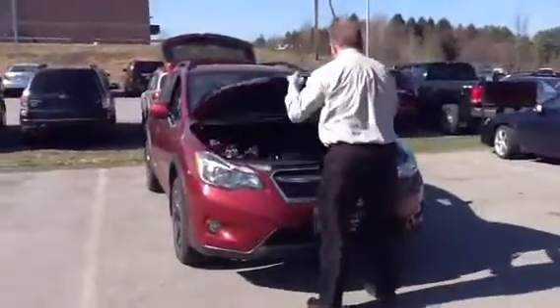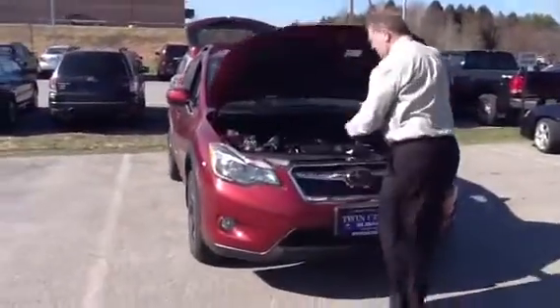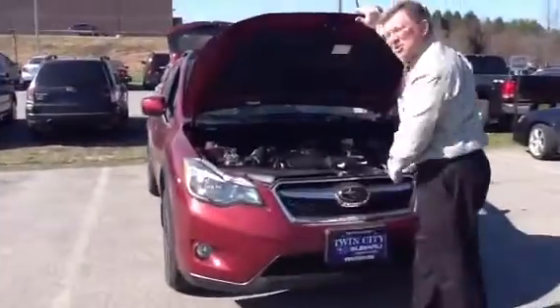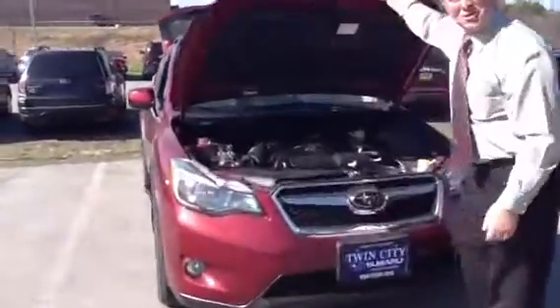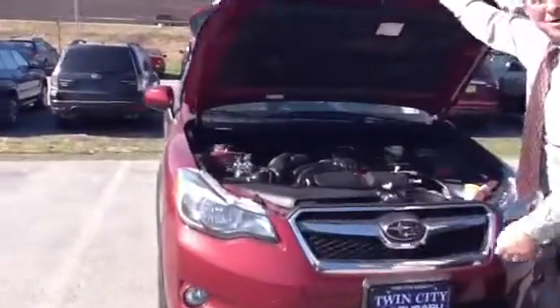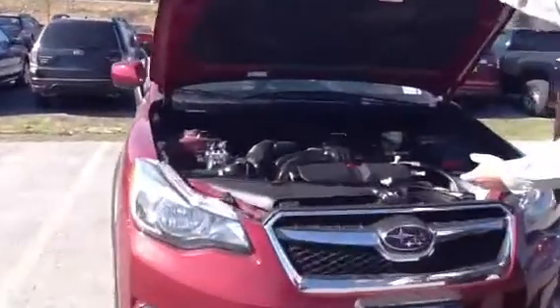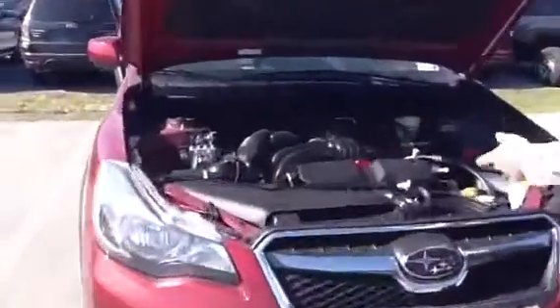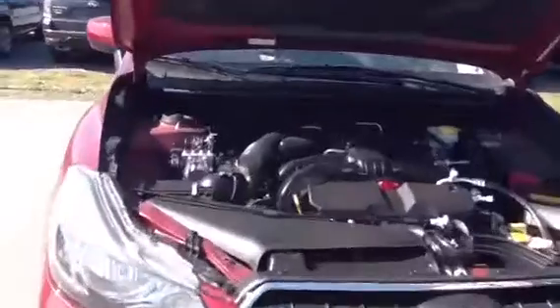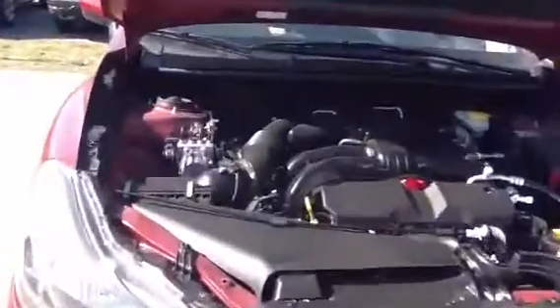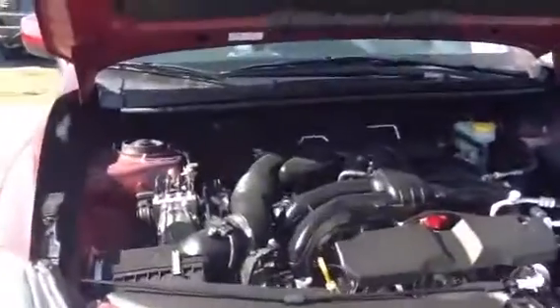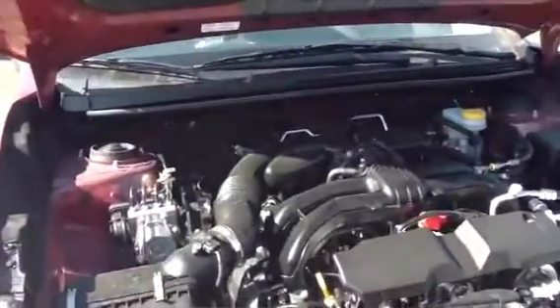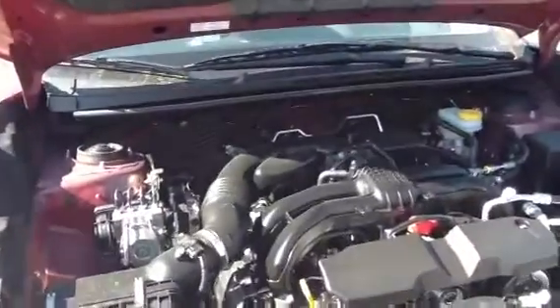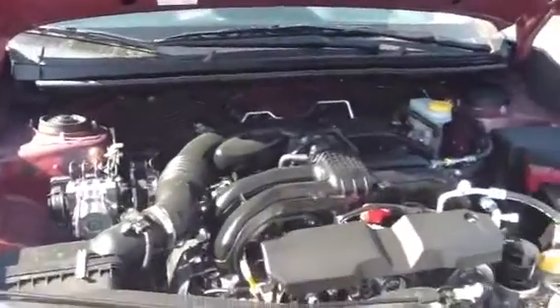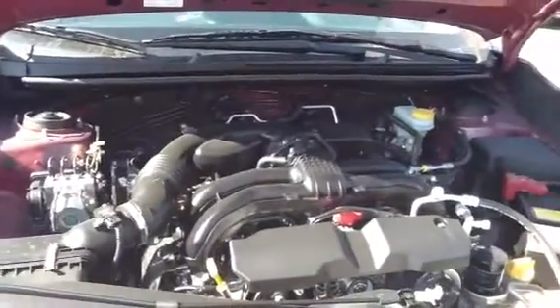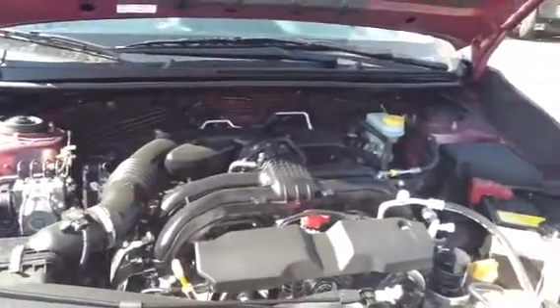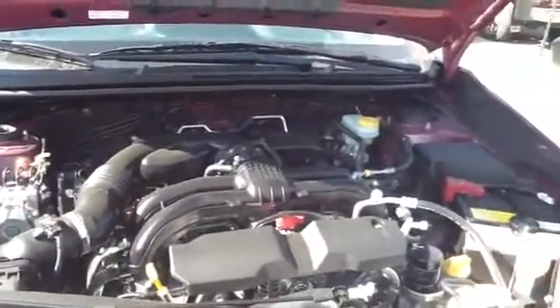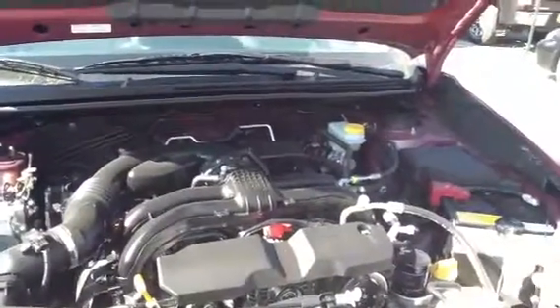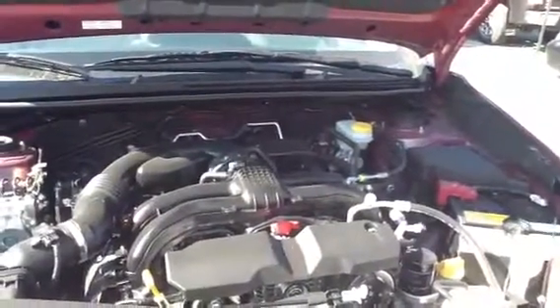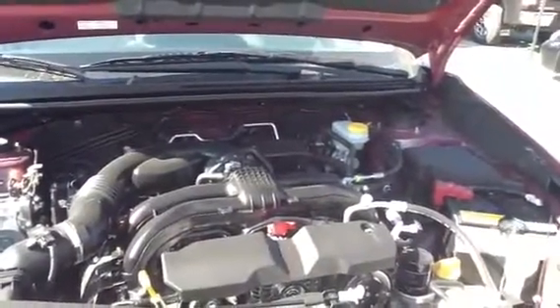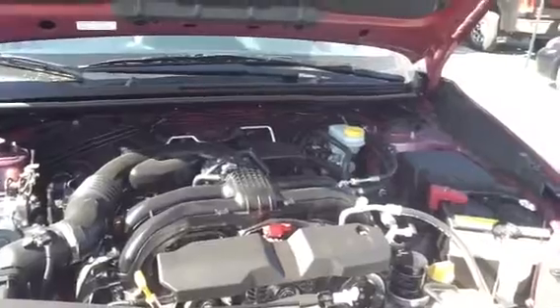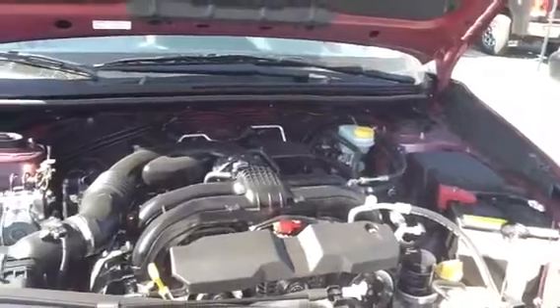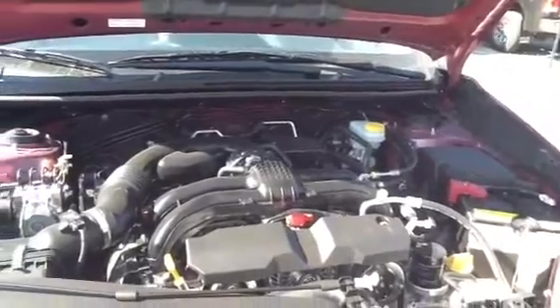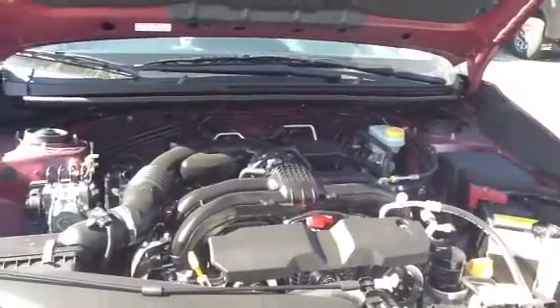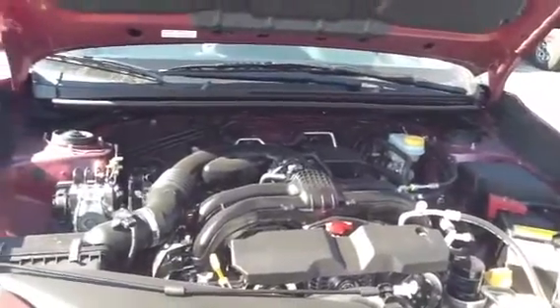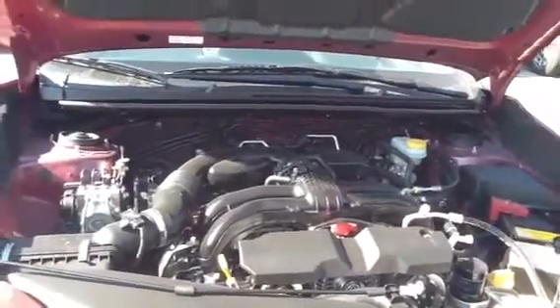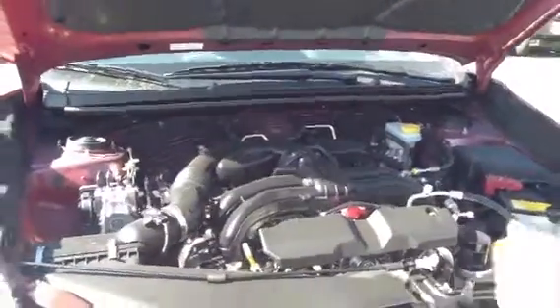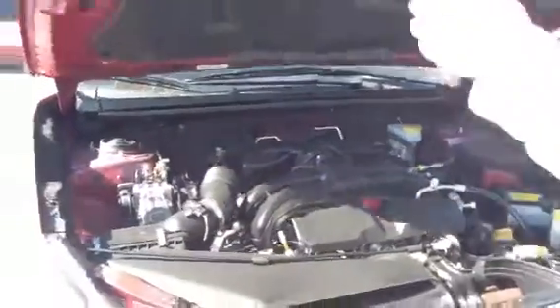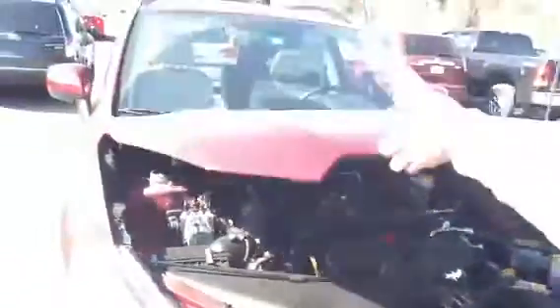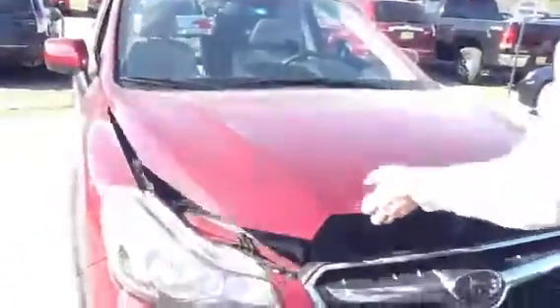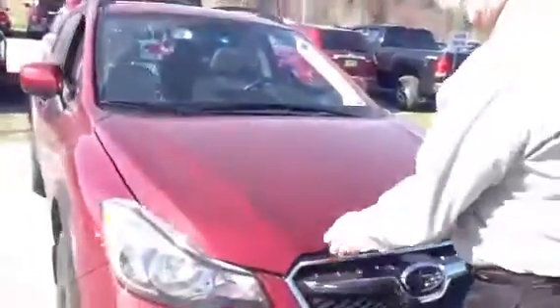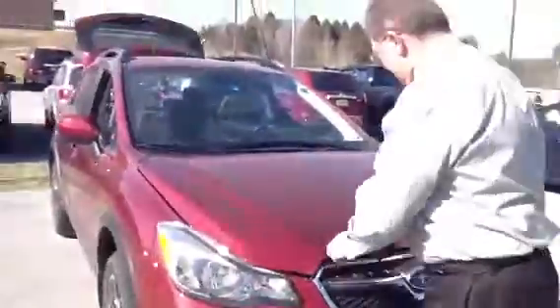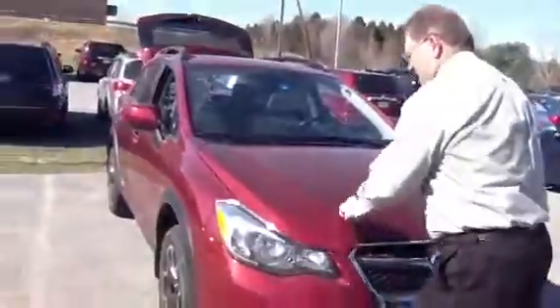This is a symmetrical Subaru engine — two liter. It's centrally balanced and low in the cradle, so it'll give you great stability as you're driving. All-wheel drive all the time. Great way to get around.